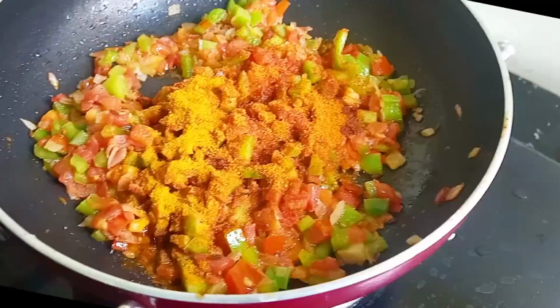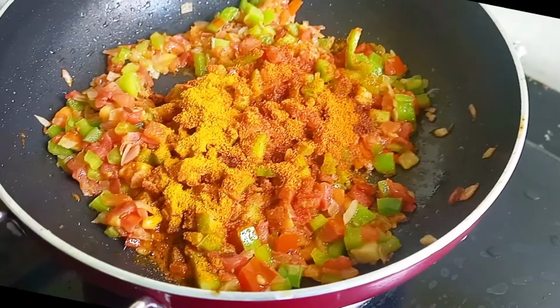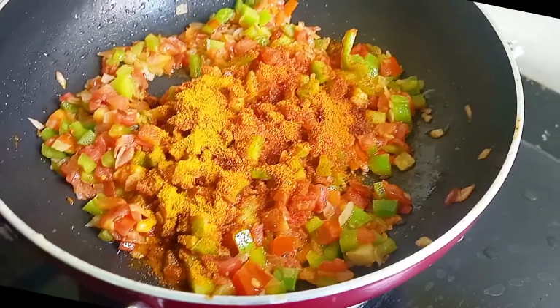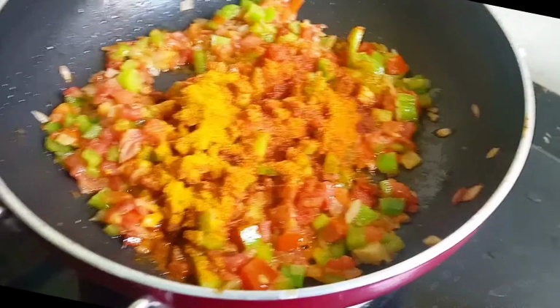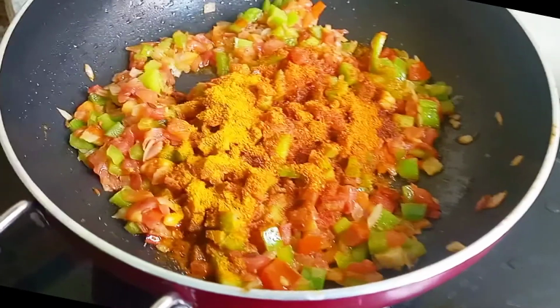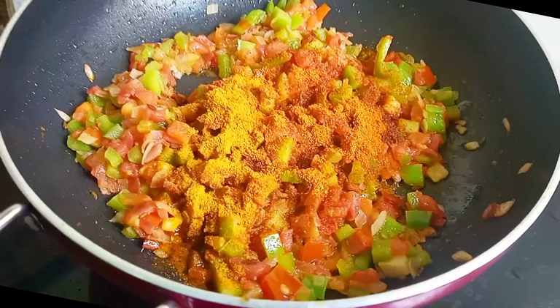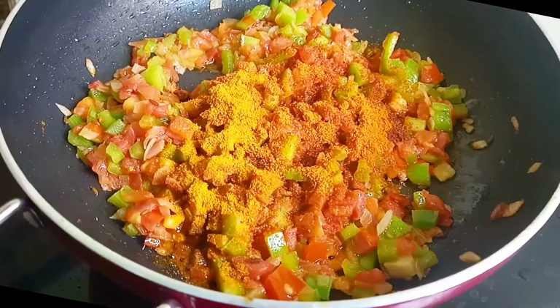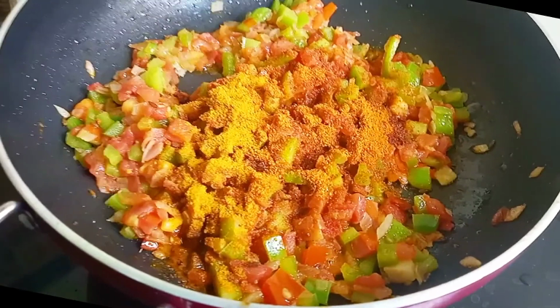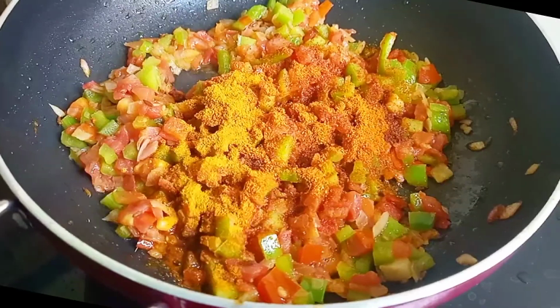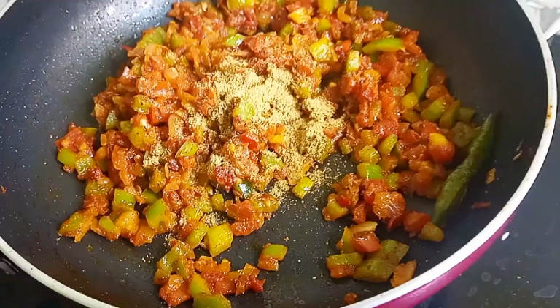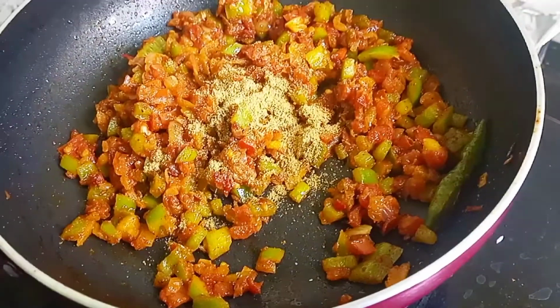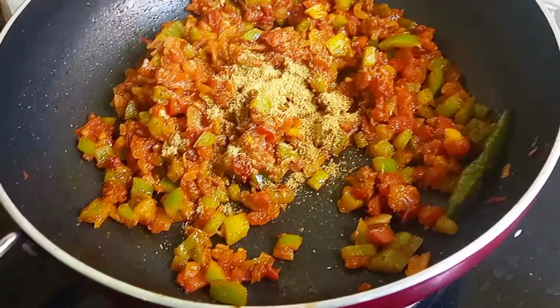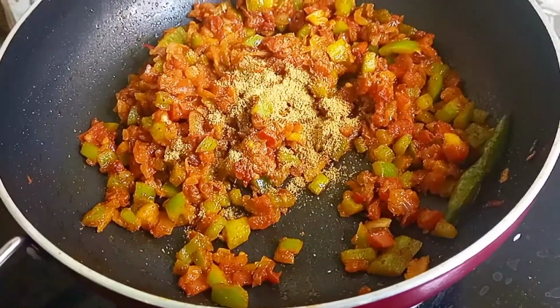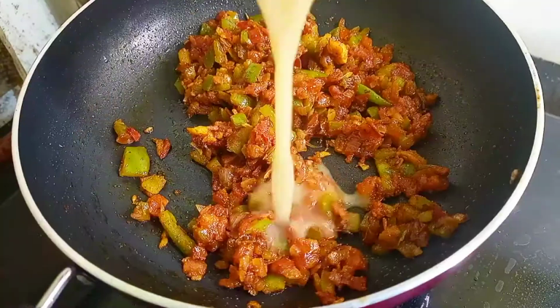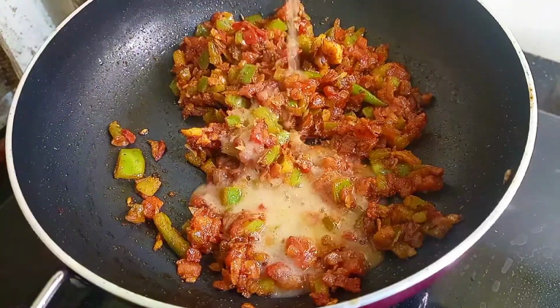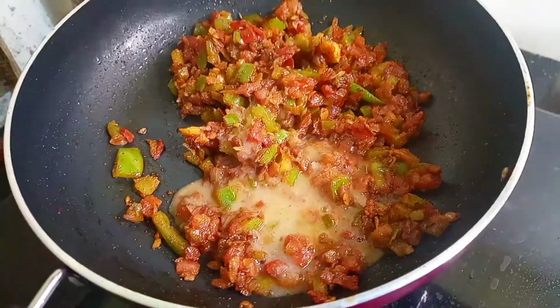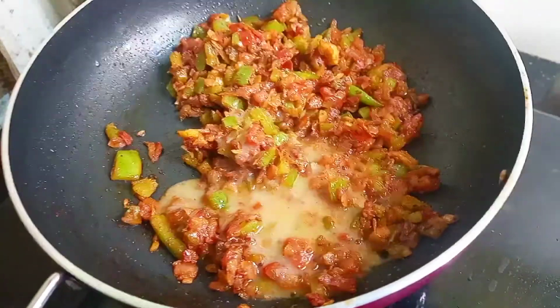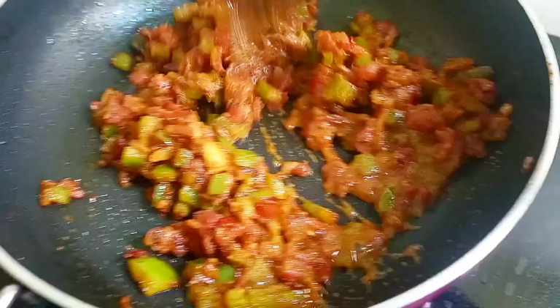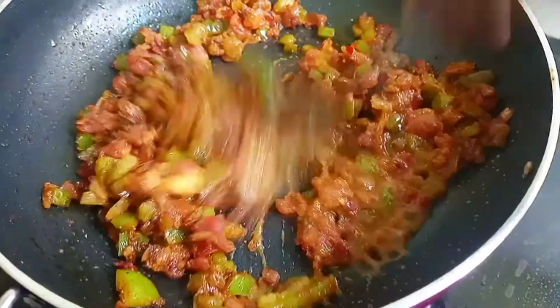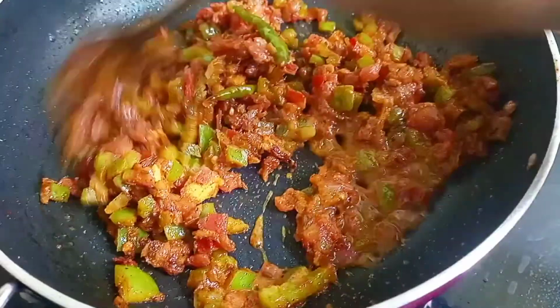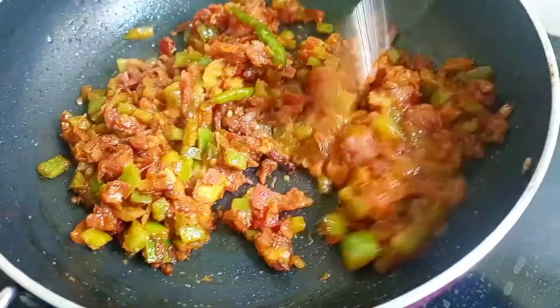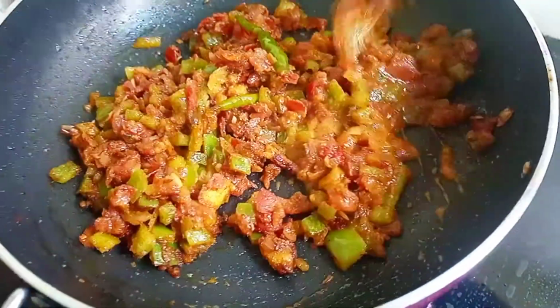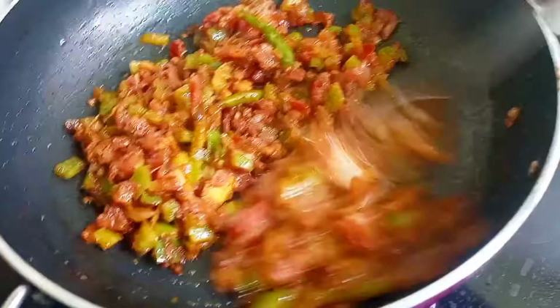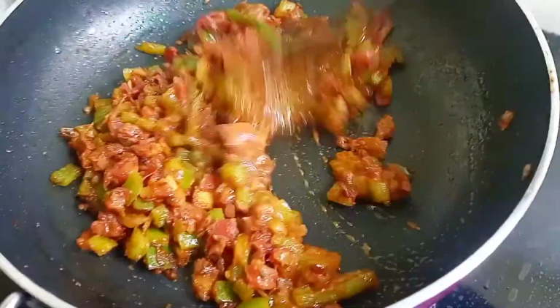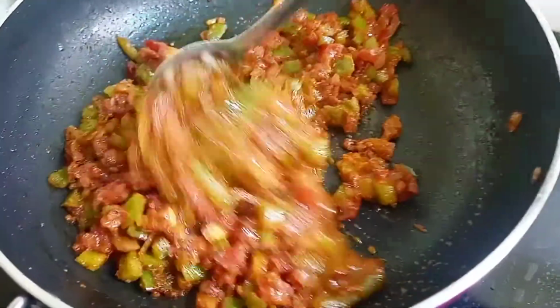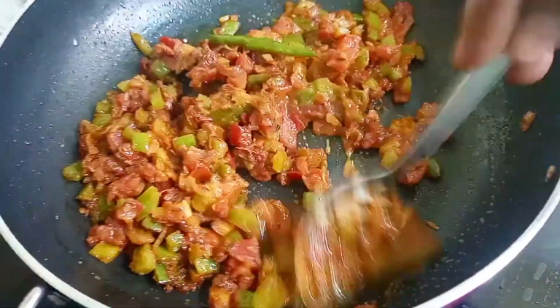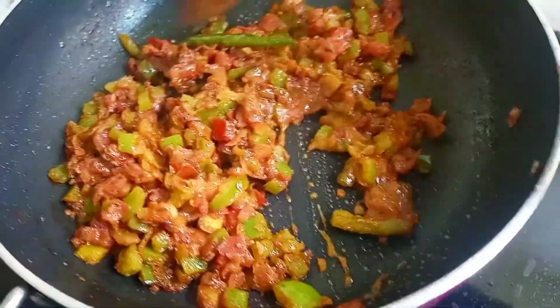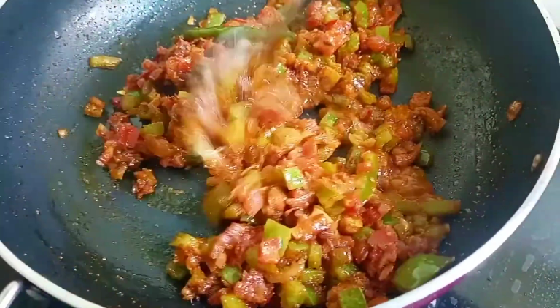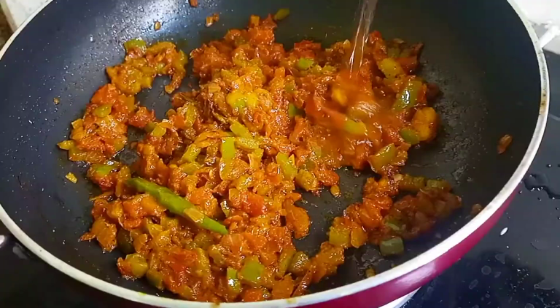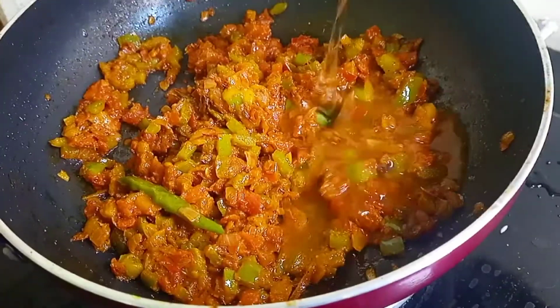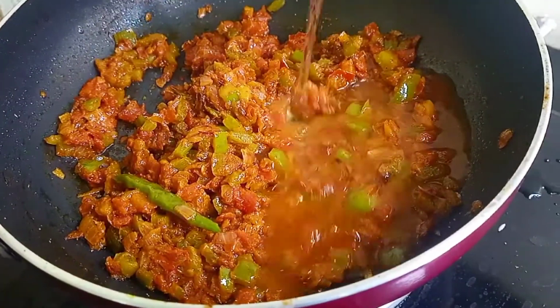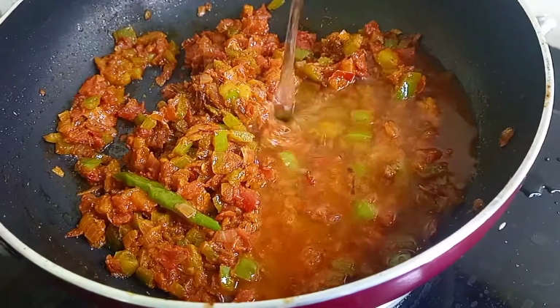We will add mirchi, namak, haldi, garam masala, zeera powder, dhania powder, a little pepper powder, and a little ginger garlic paste. Here I have a small spoon of ginger garlic paste and we will fry it well.